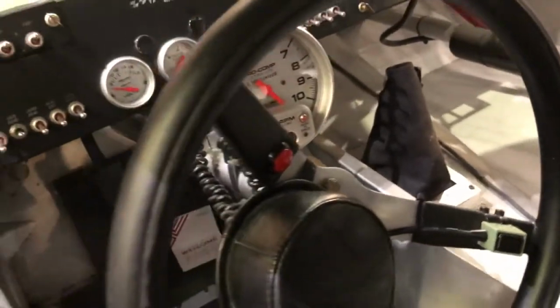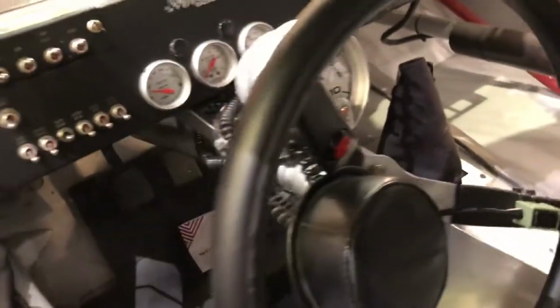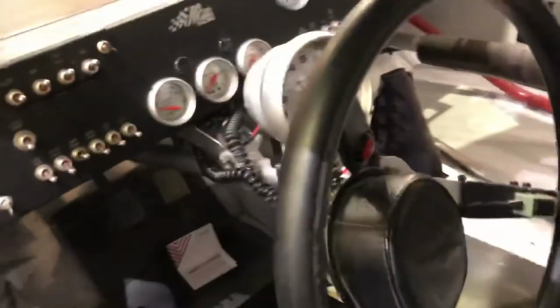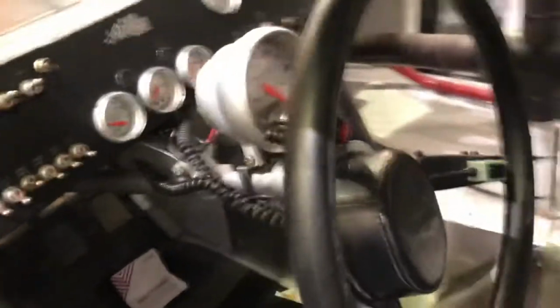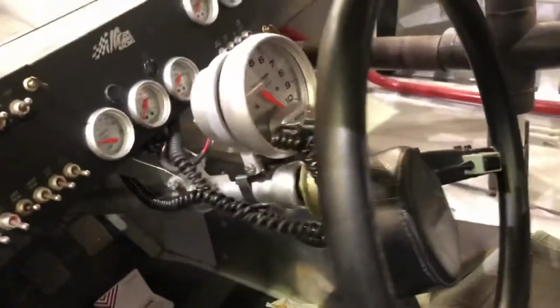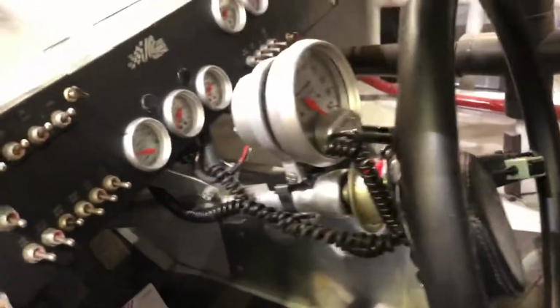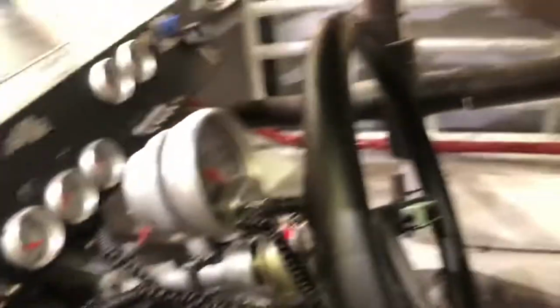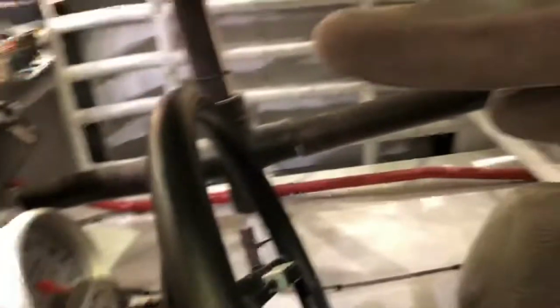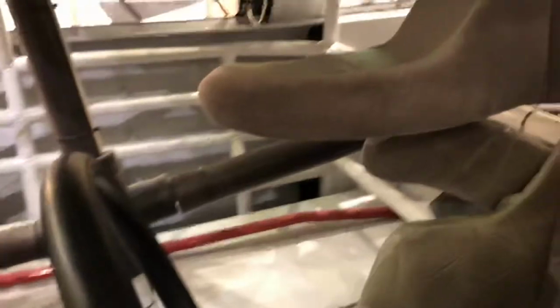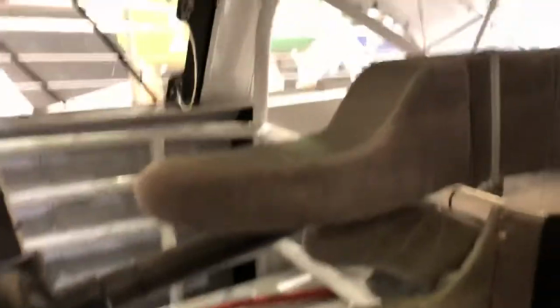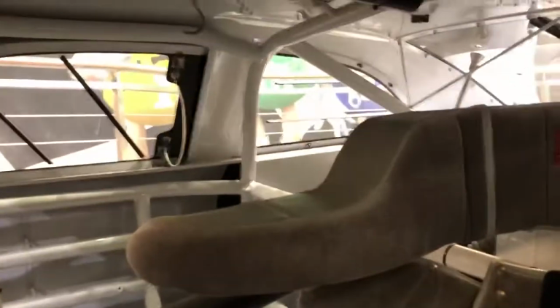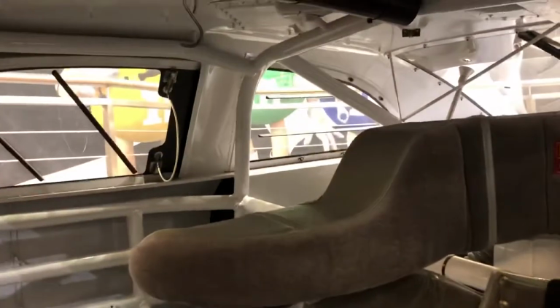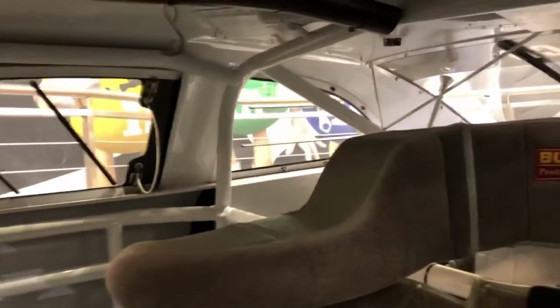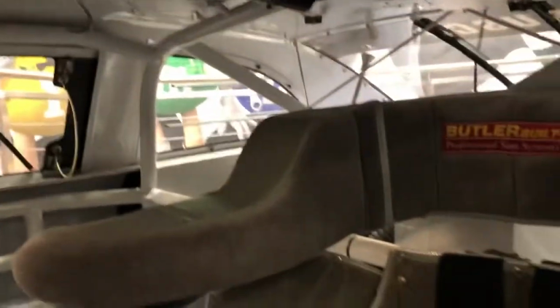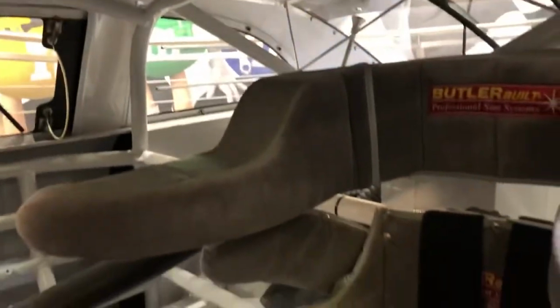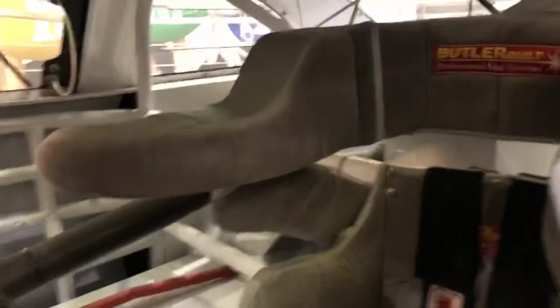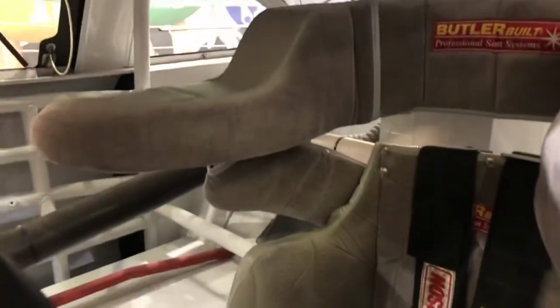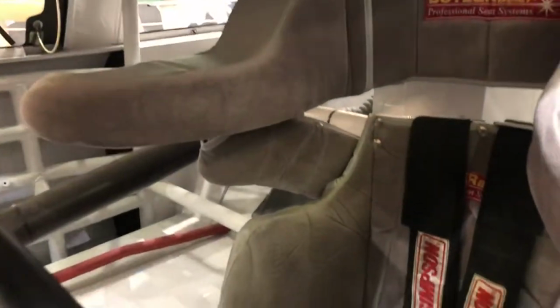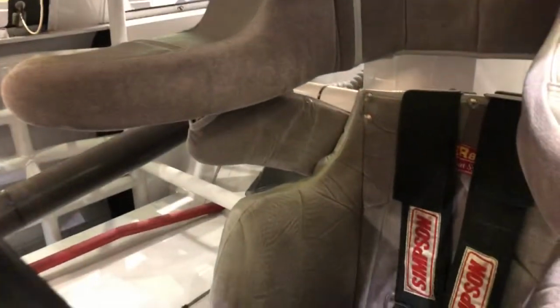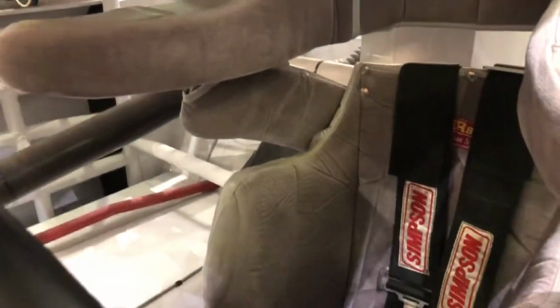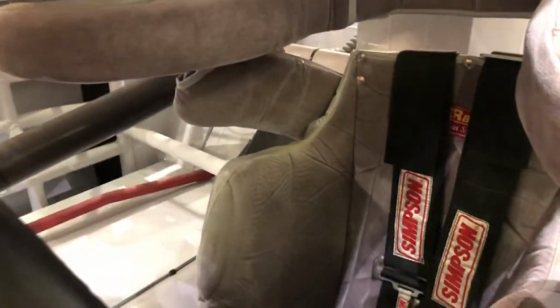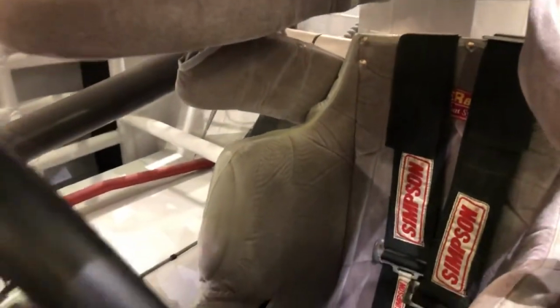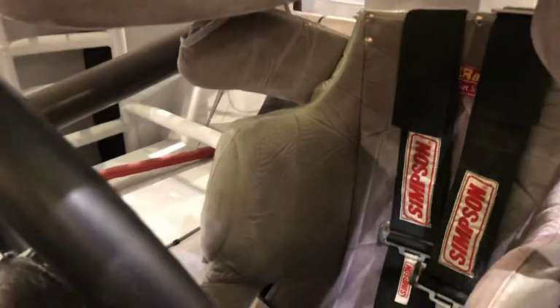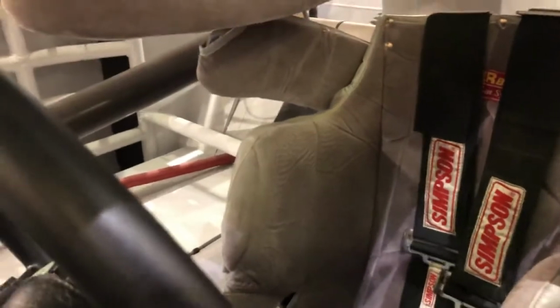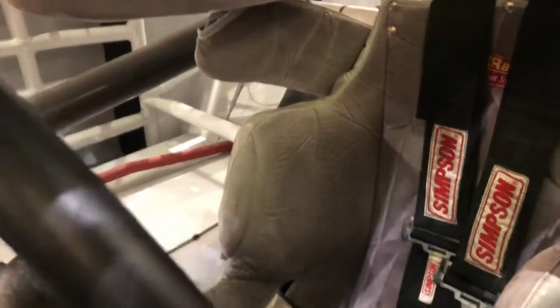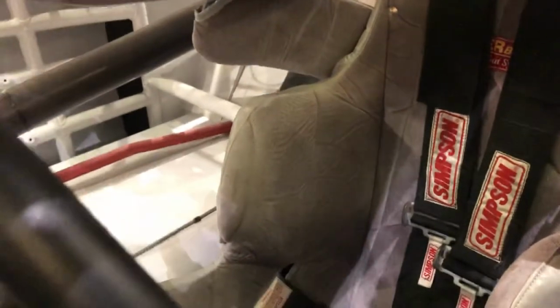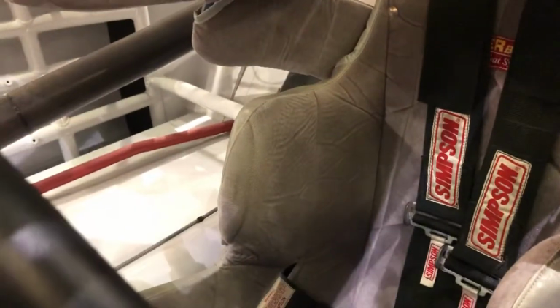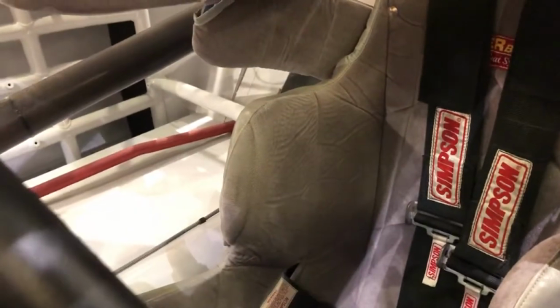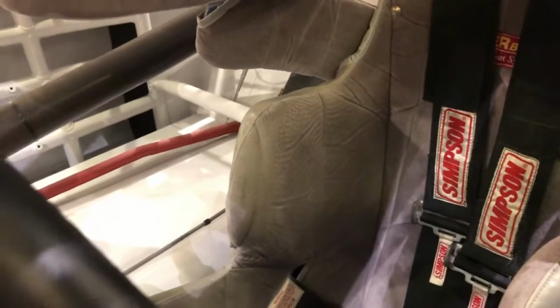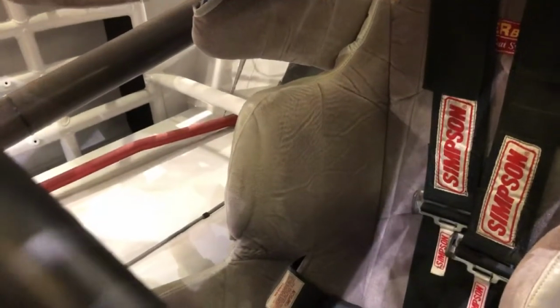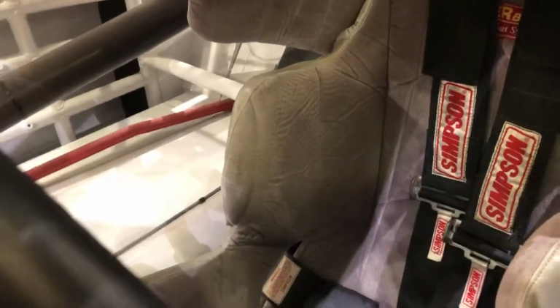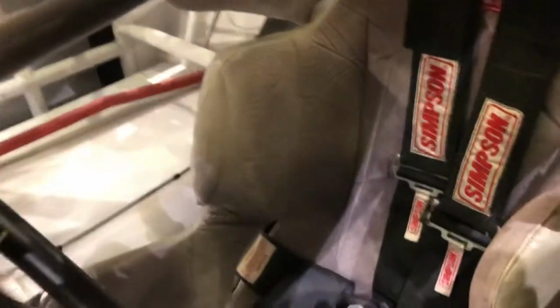Look at the inside. Look at that bucket seat as well. Five-point harness actually.